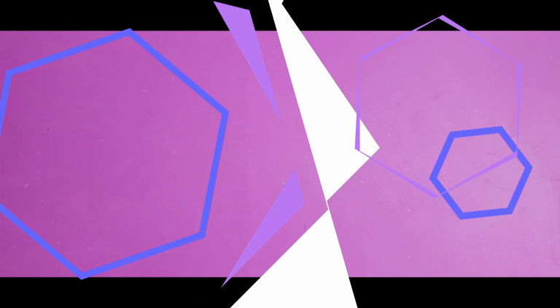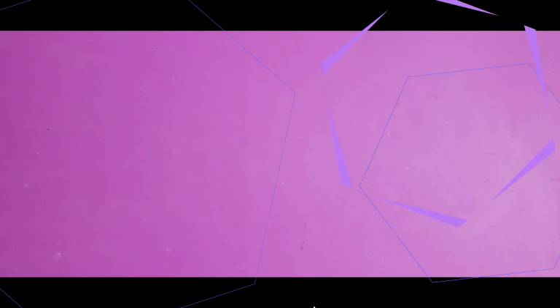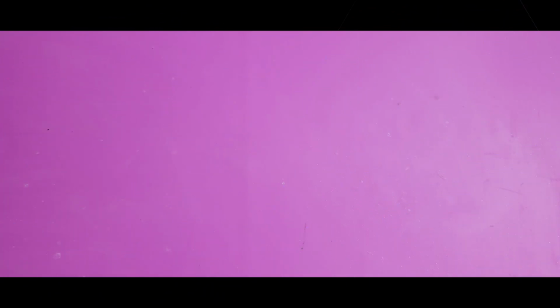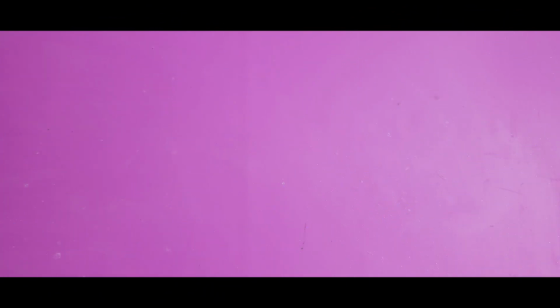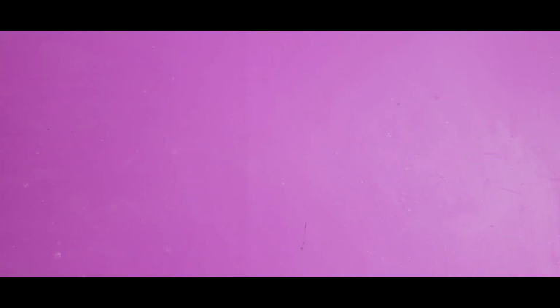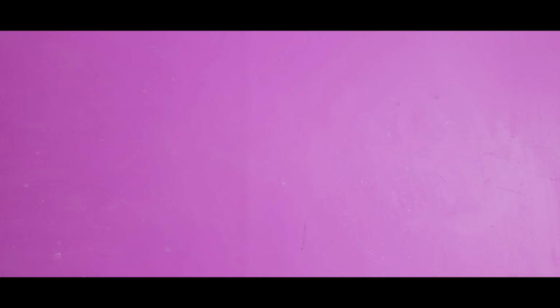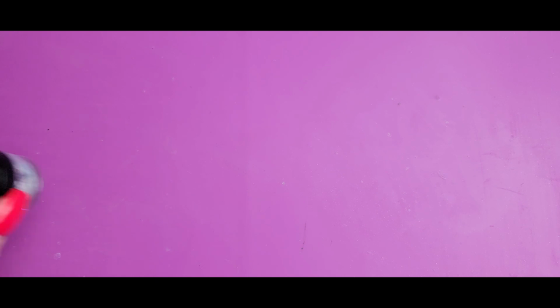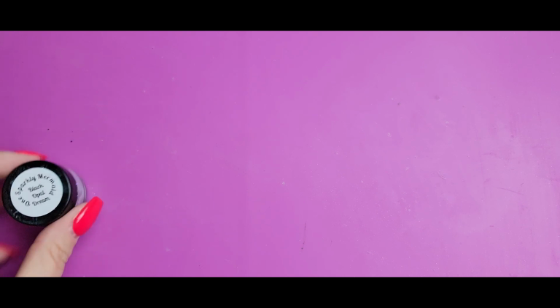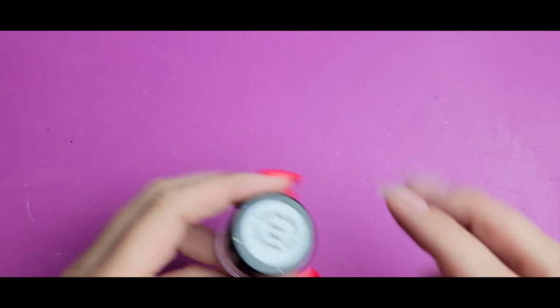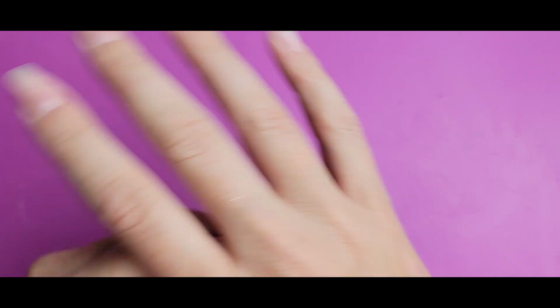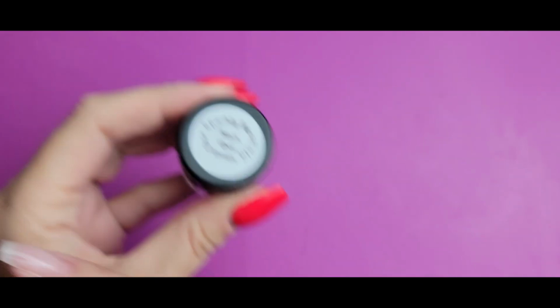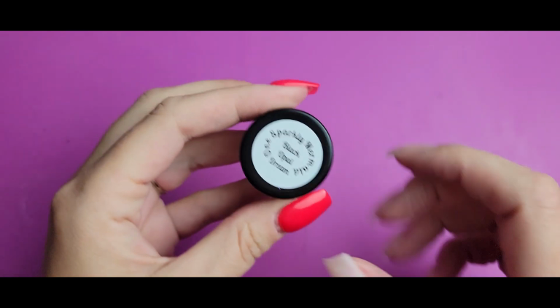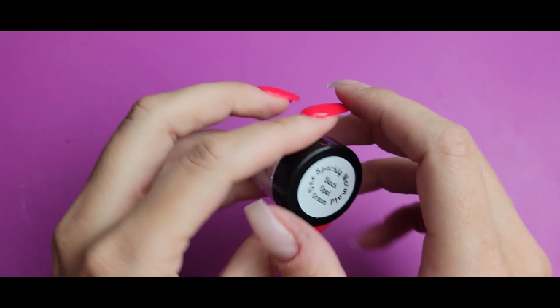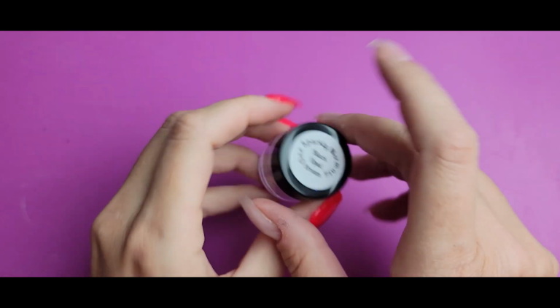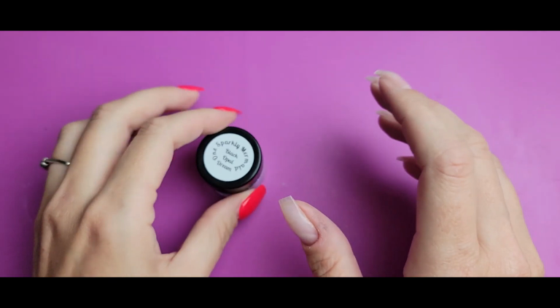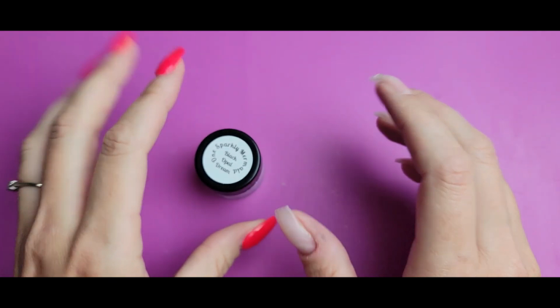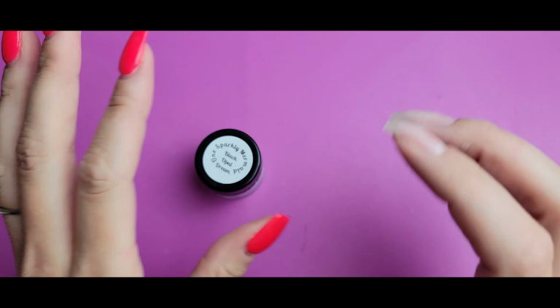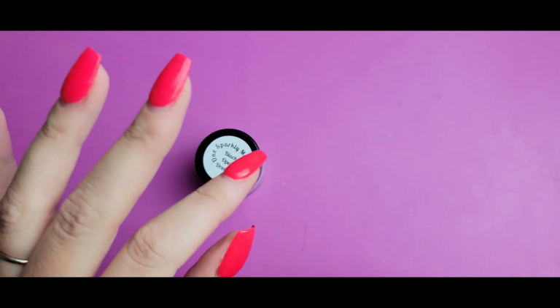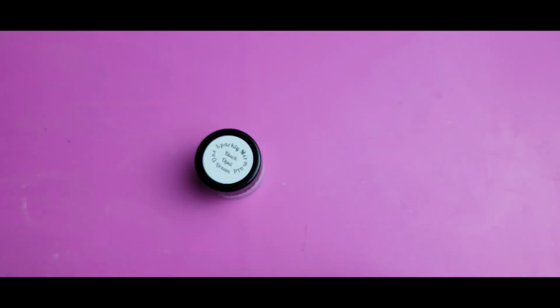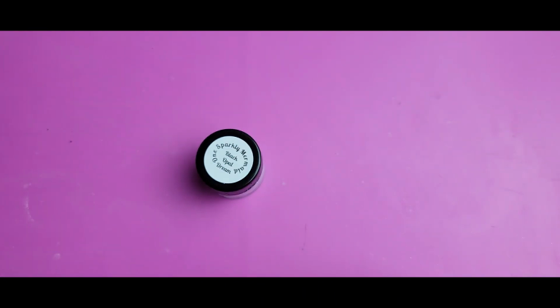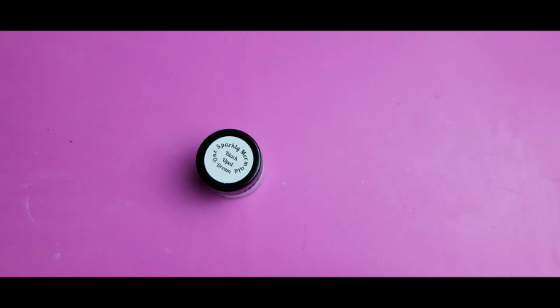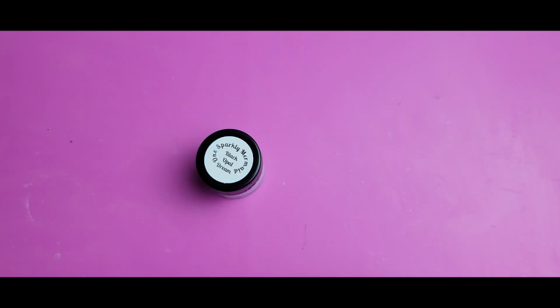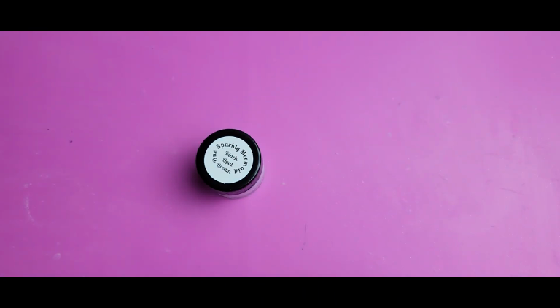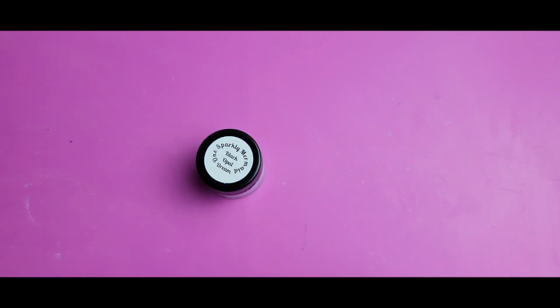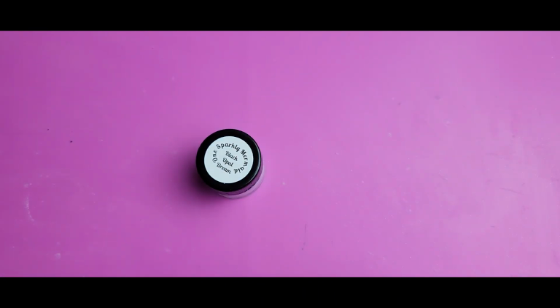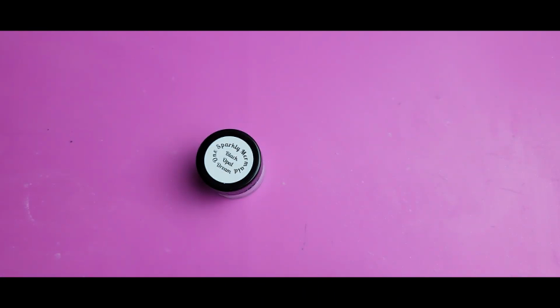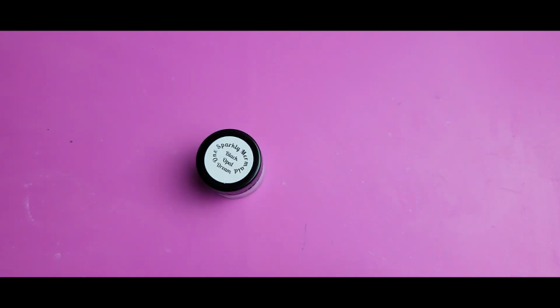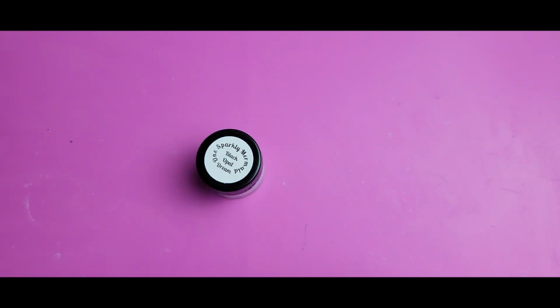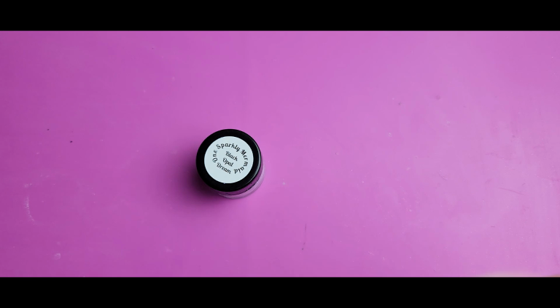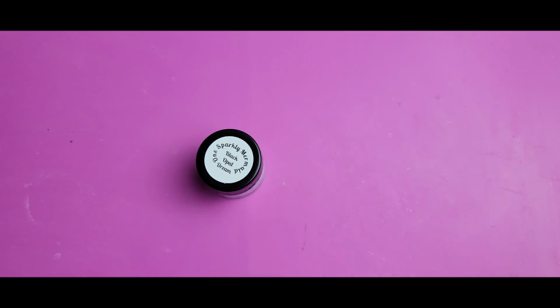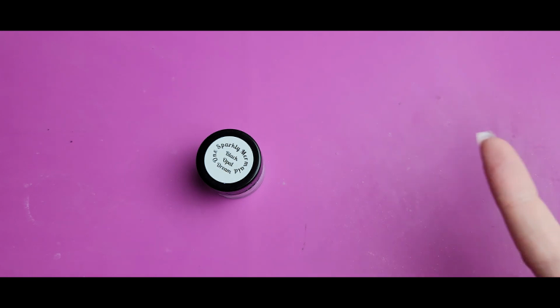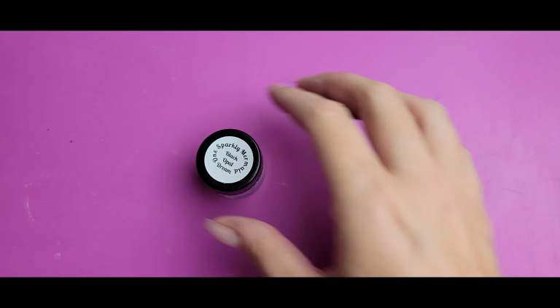Hi everyone, Melissa here. Today I got a new color in that is just incredibly, incredibly unique and I'm excited to work with it.